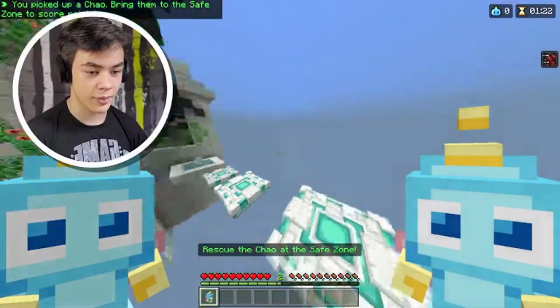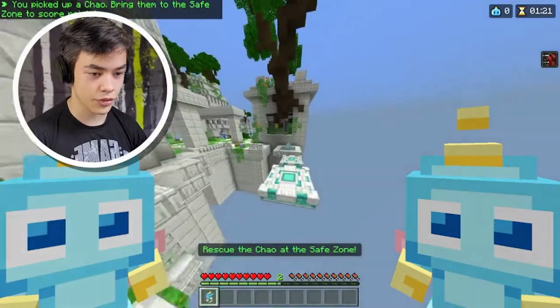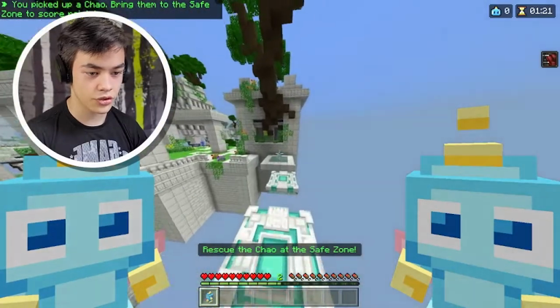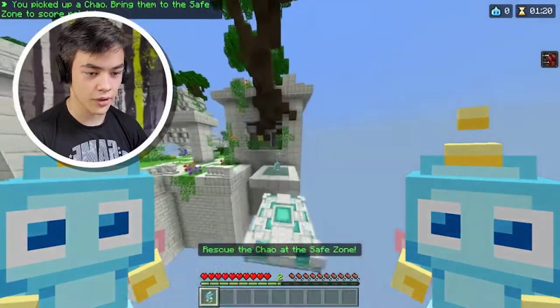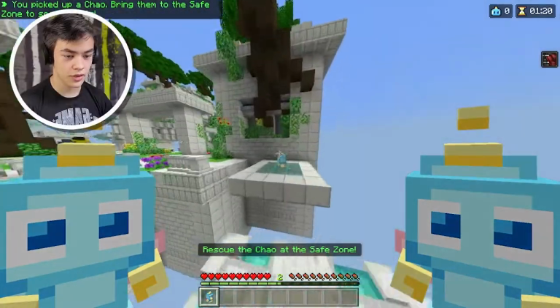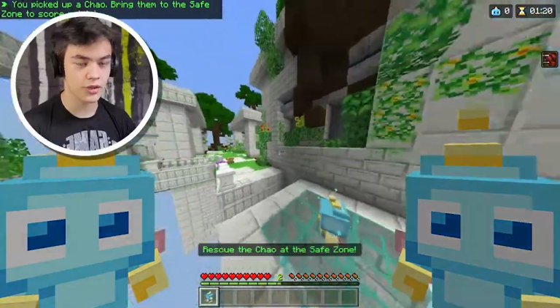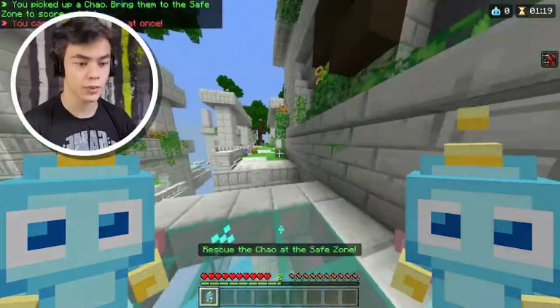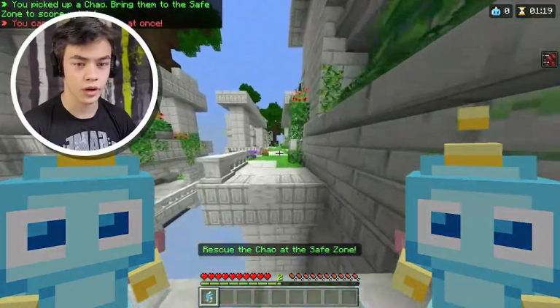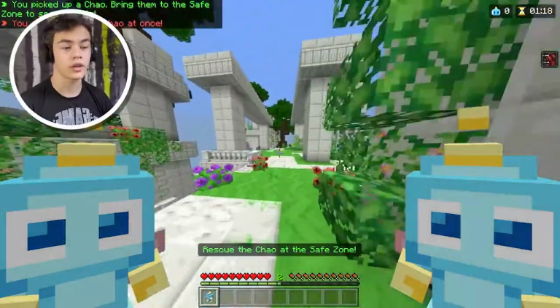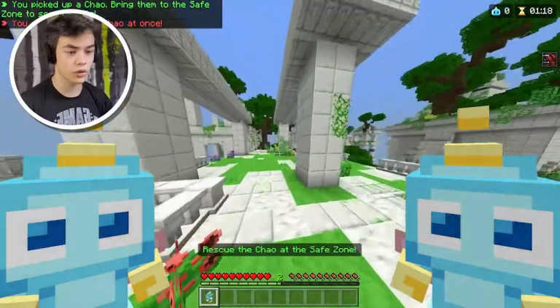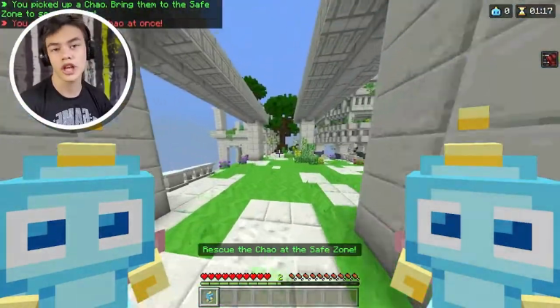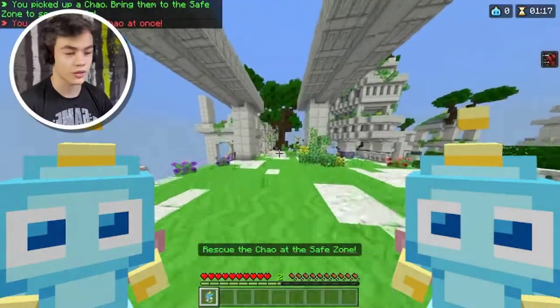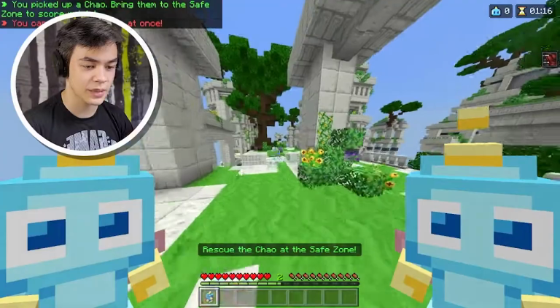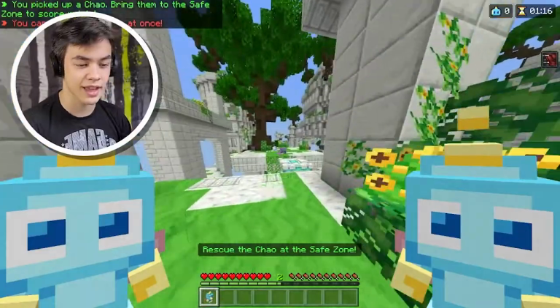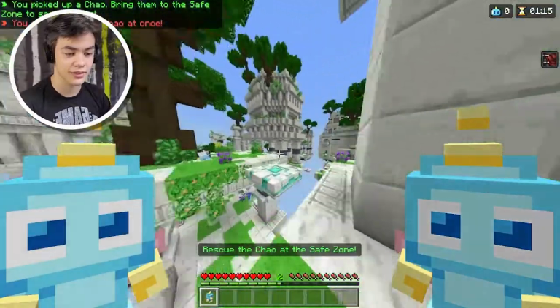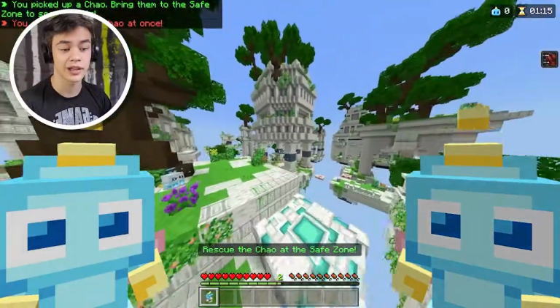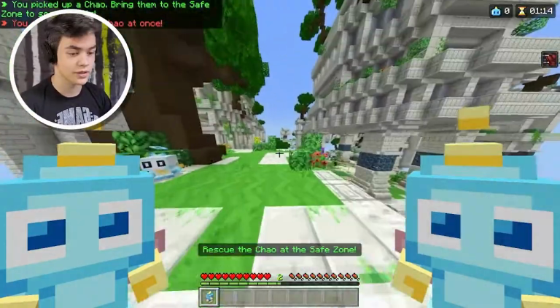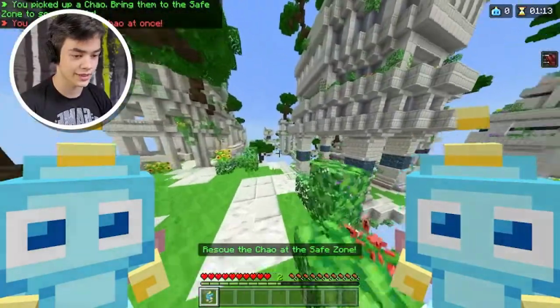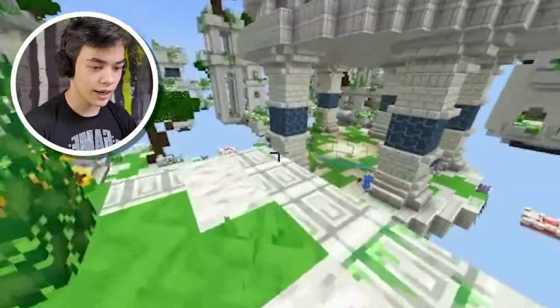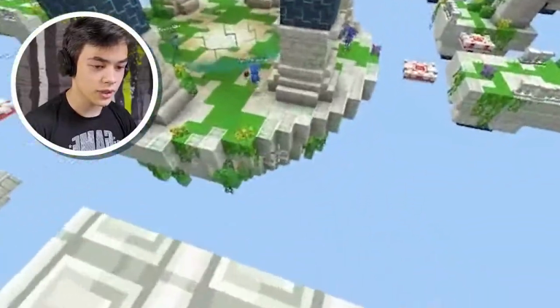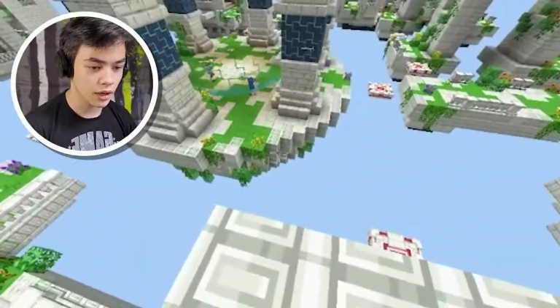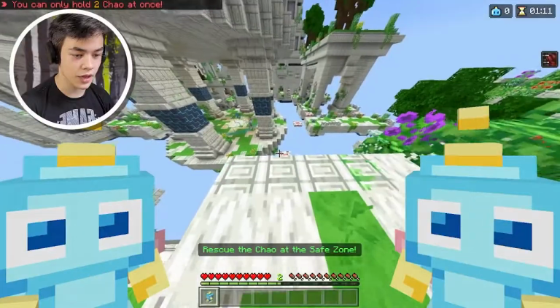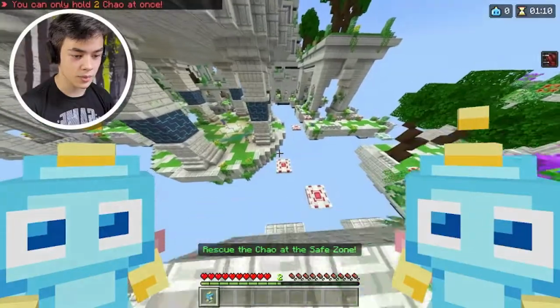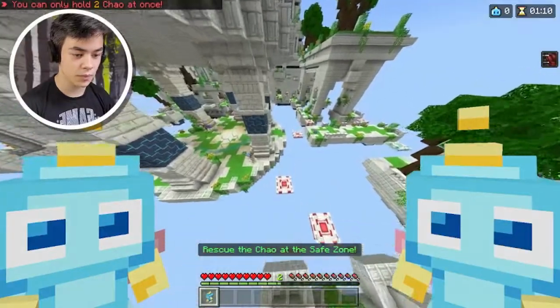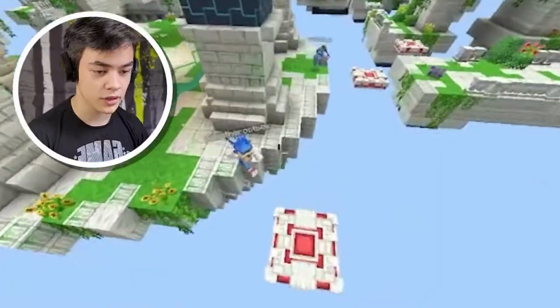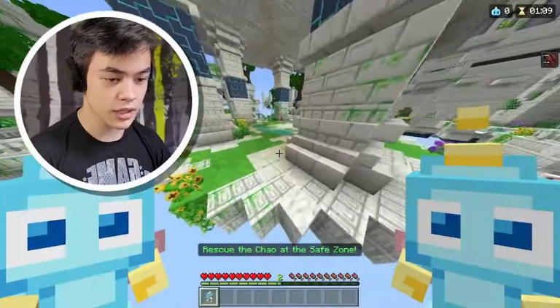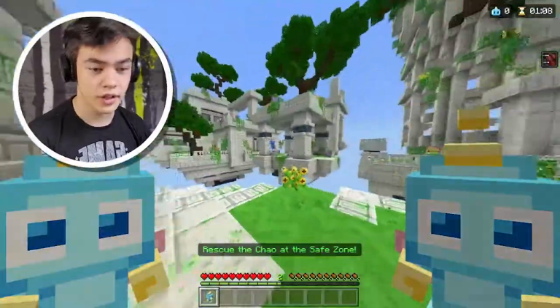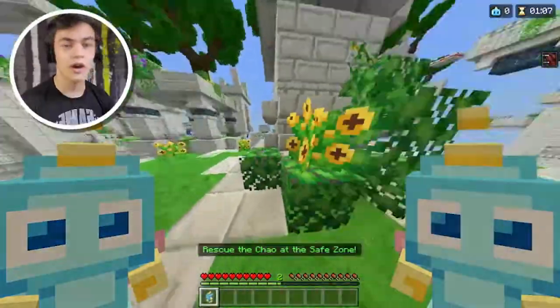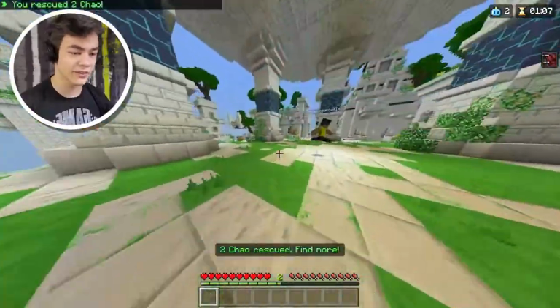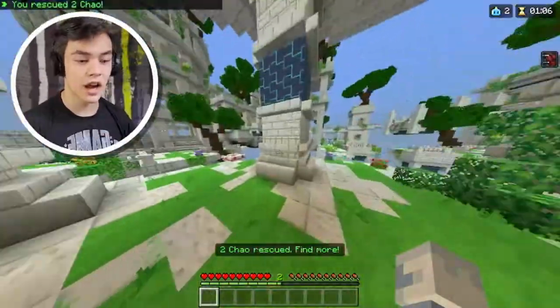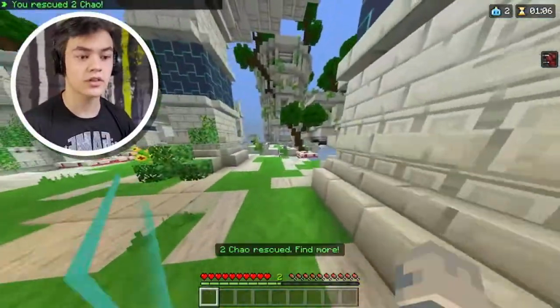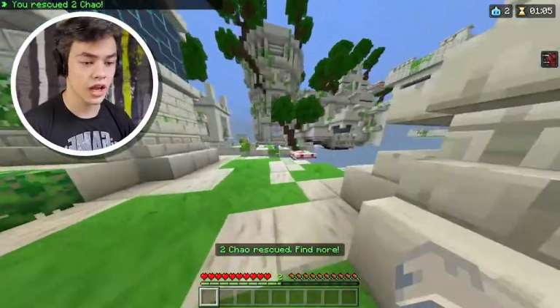Can I pick up a third Chao? You can only hold two Chao at once — I guess that makes sense since Sonic only has two hands. Can I jump down here? I think I can. Please make the jump. Yes! Did he fall? Okay, he didn't fall. We got two Chao now.